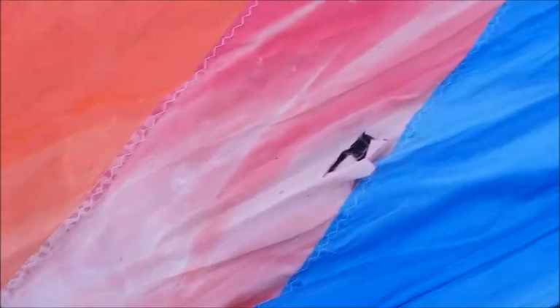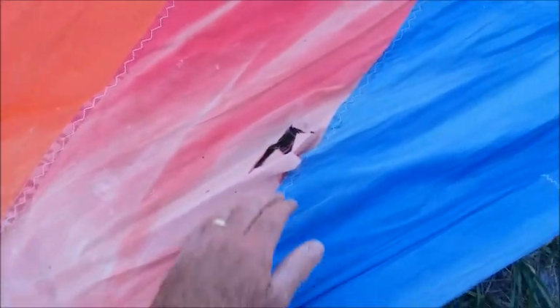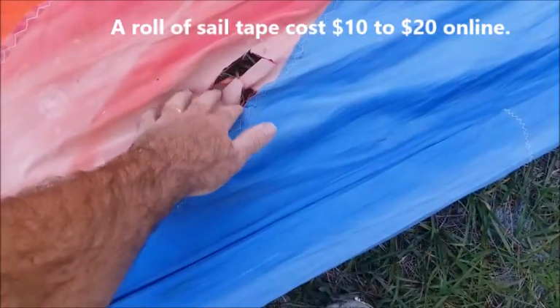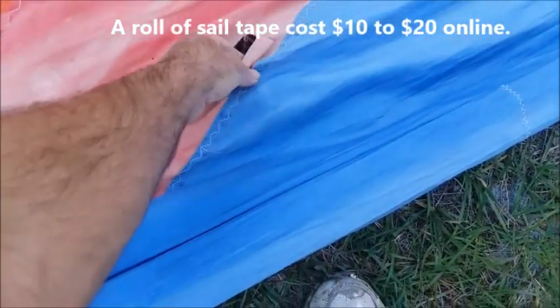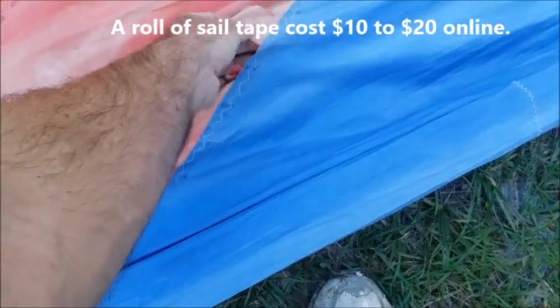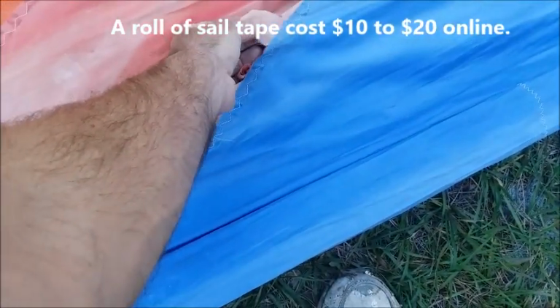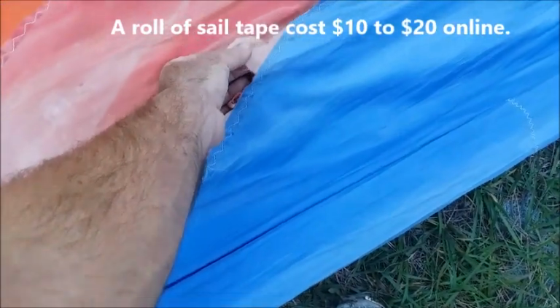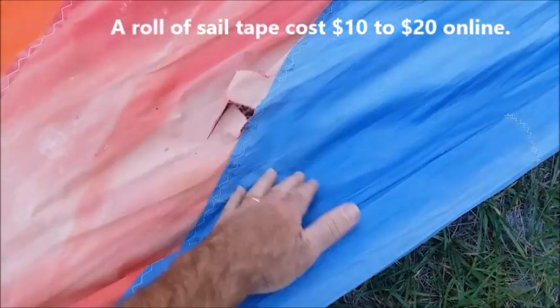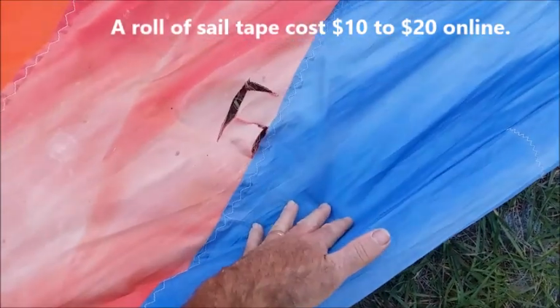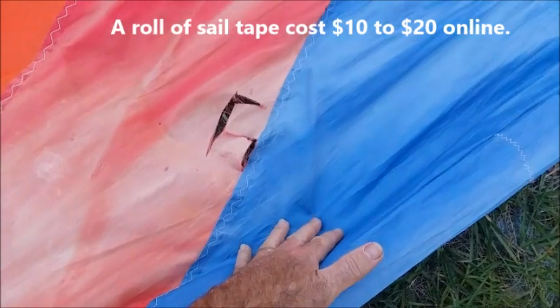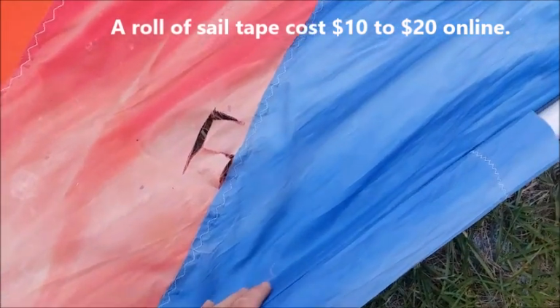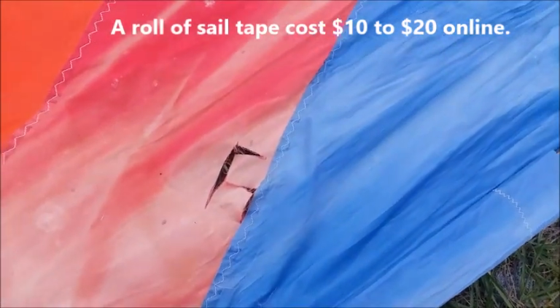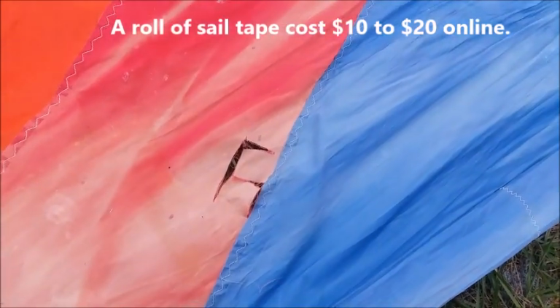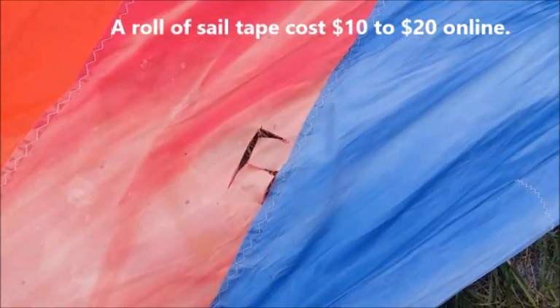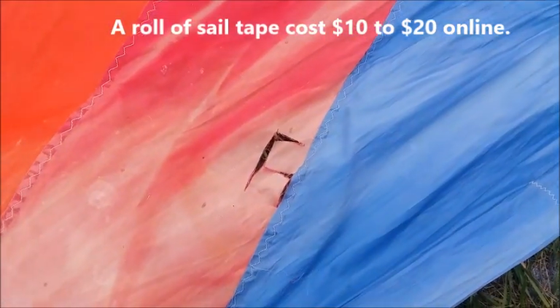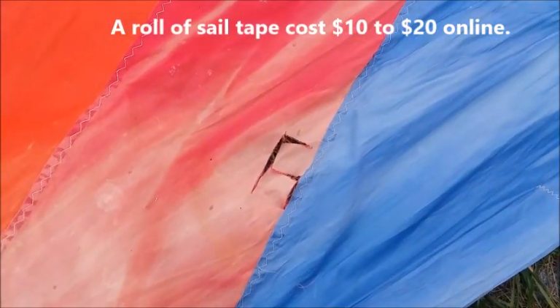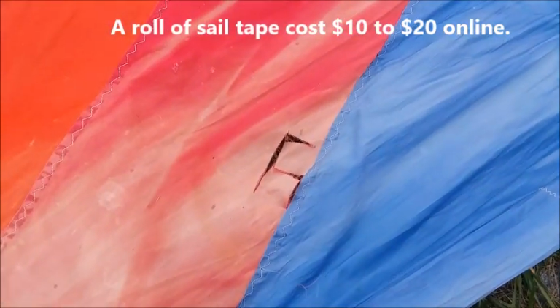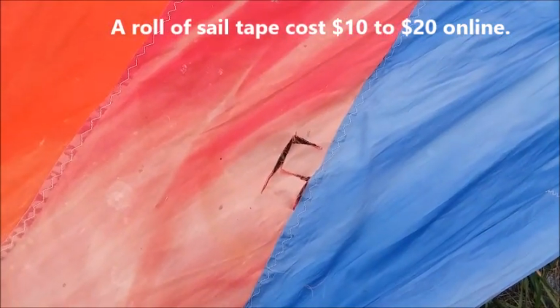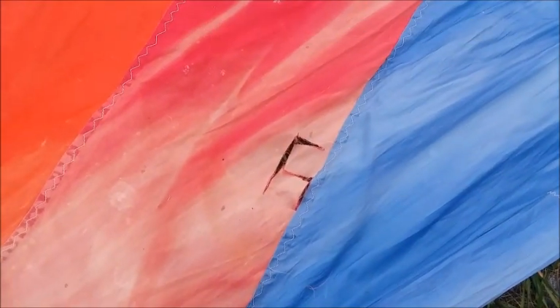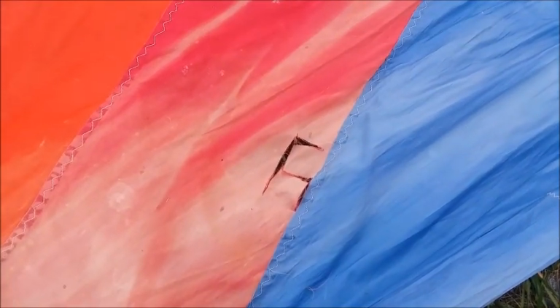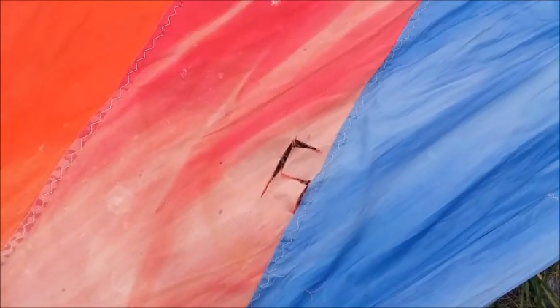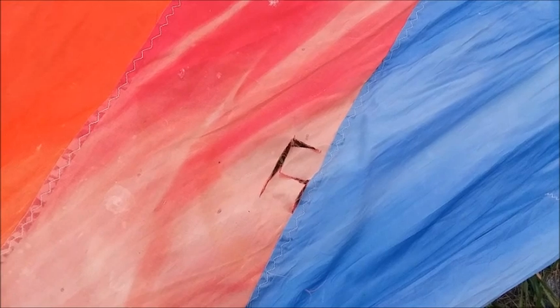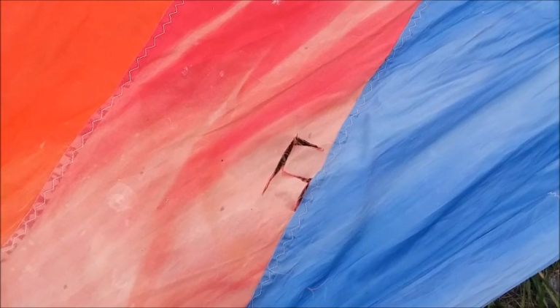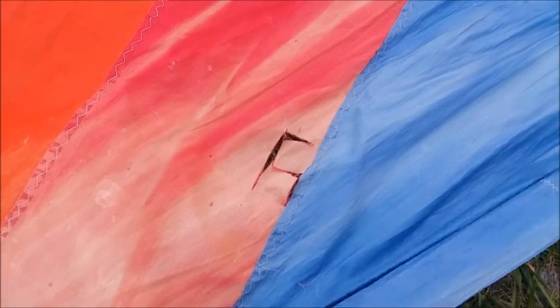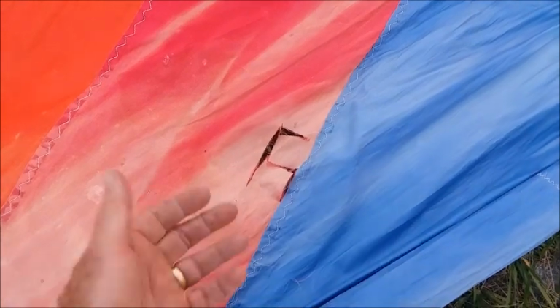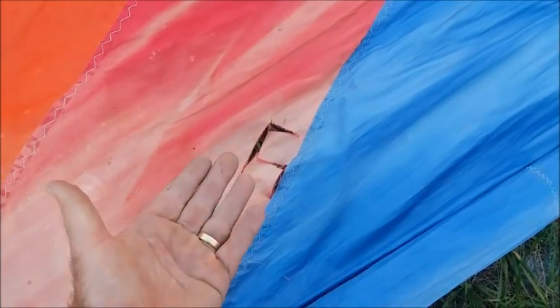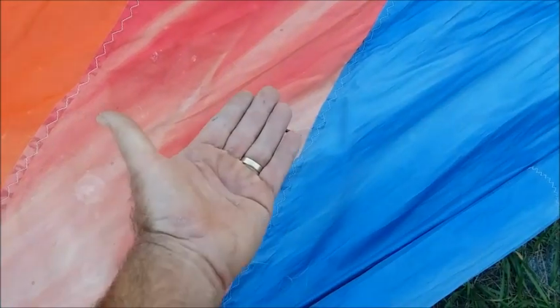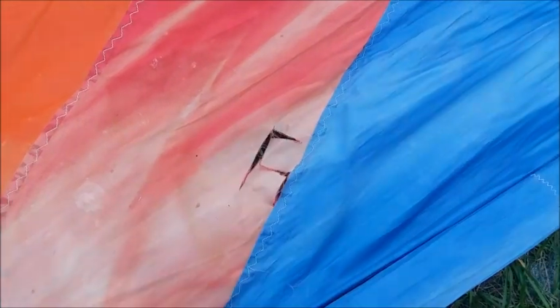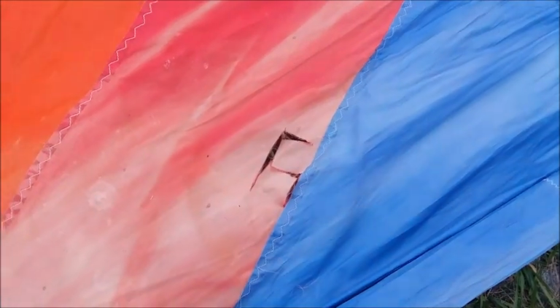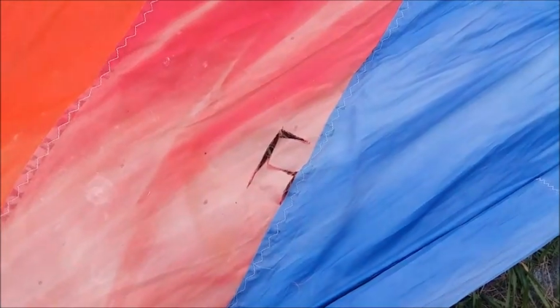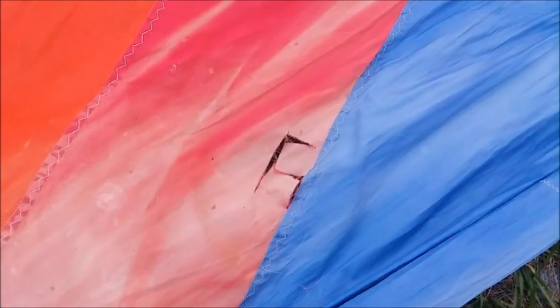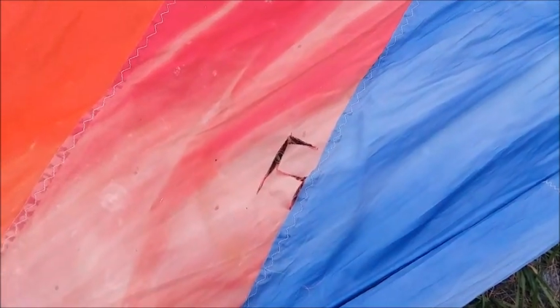Here's a hole right here. And again, this hole right here is not an overly big concern. They make a sail tape product you can buy at the marine store and literally just peel and stick a piece of tape onto that hole and you'll be fine.